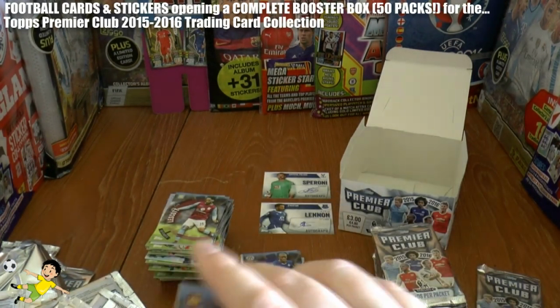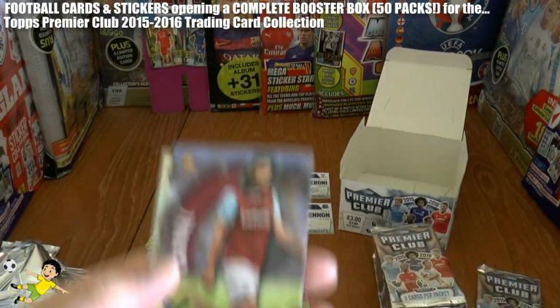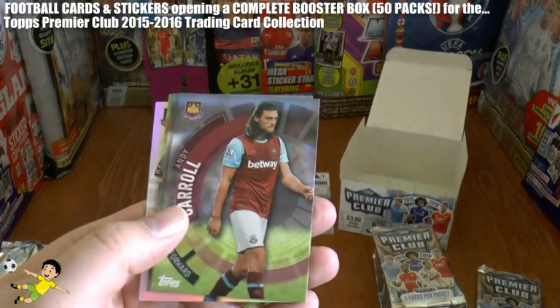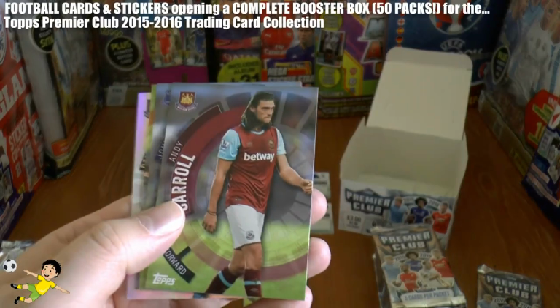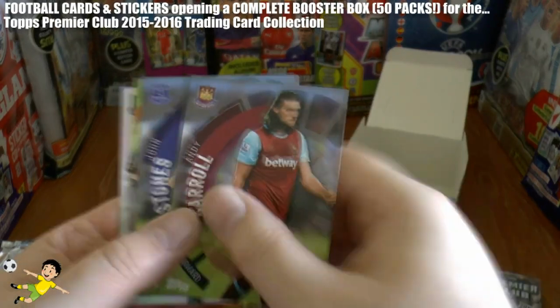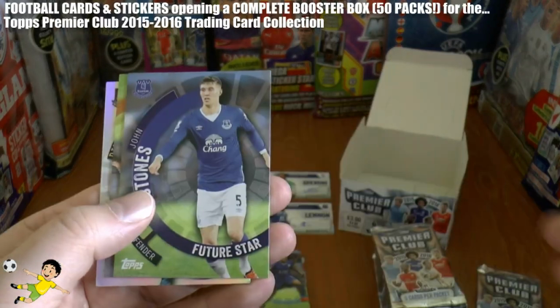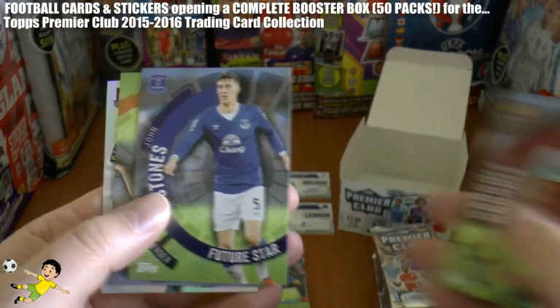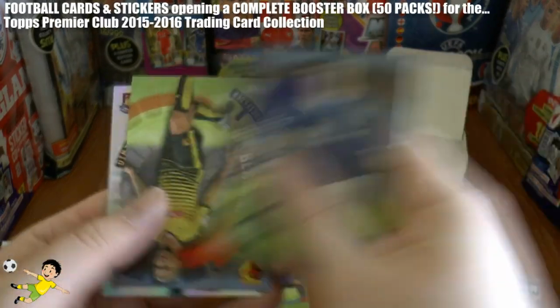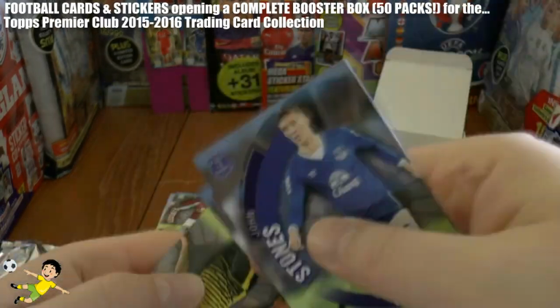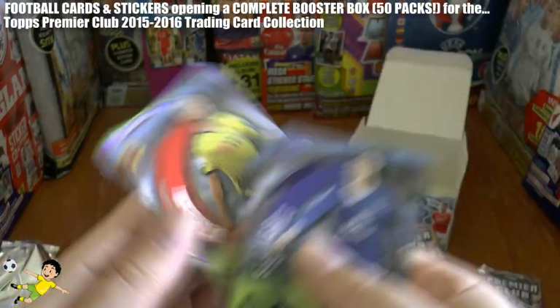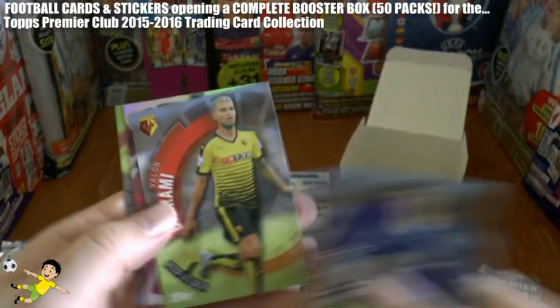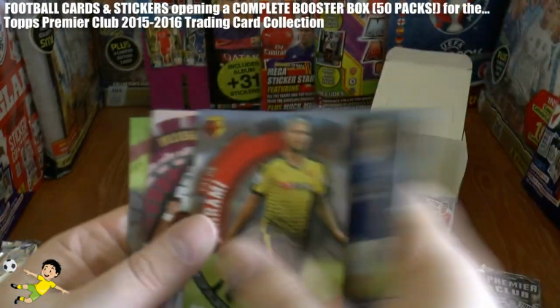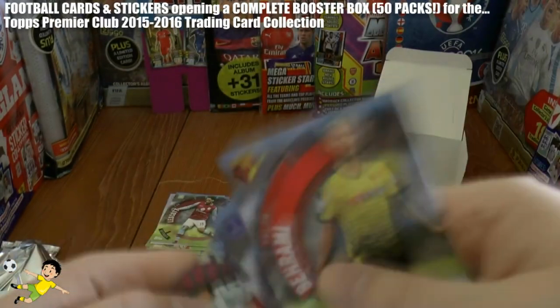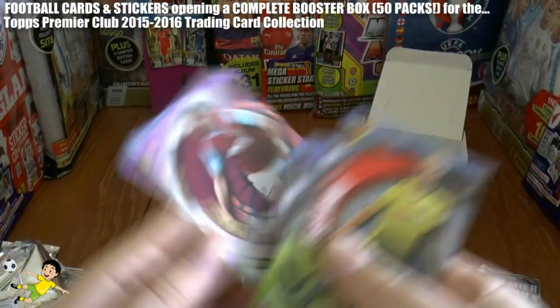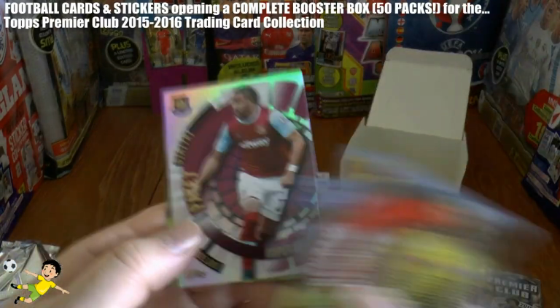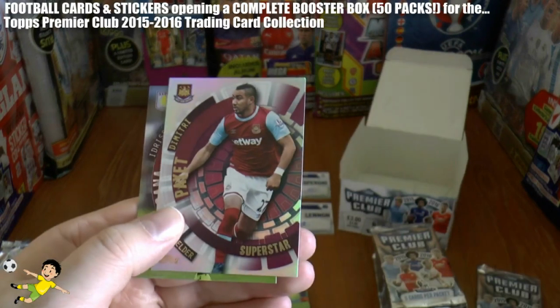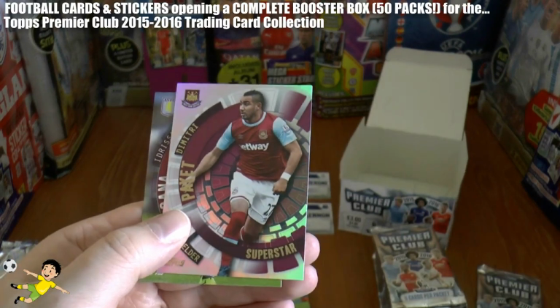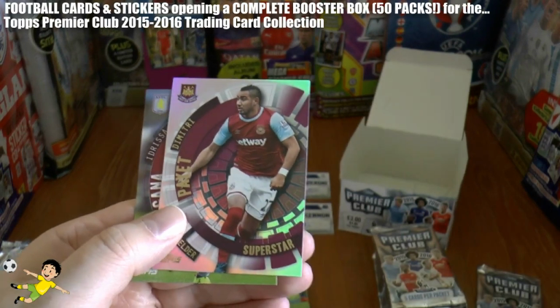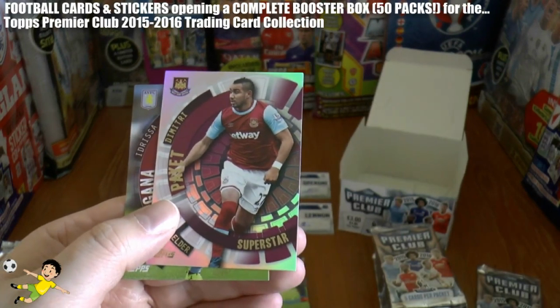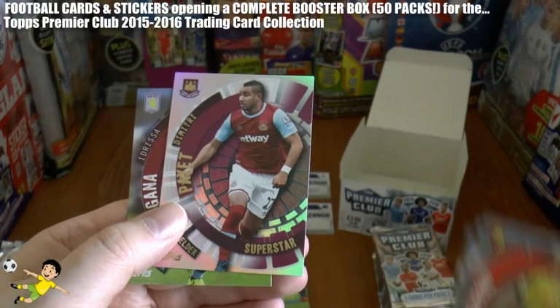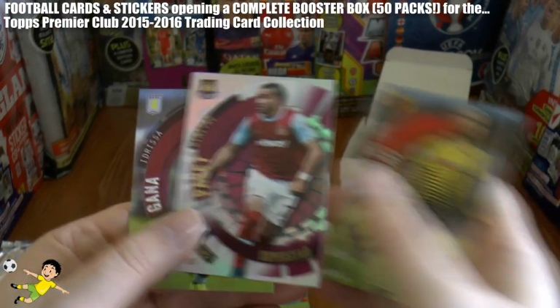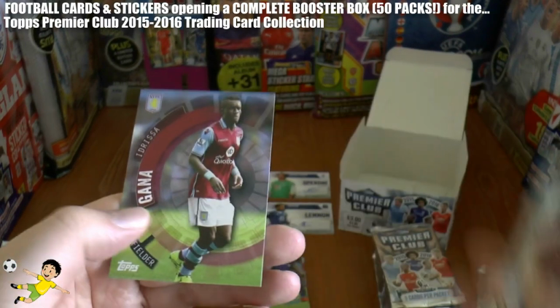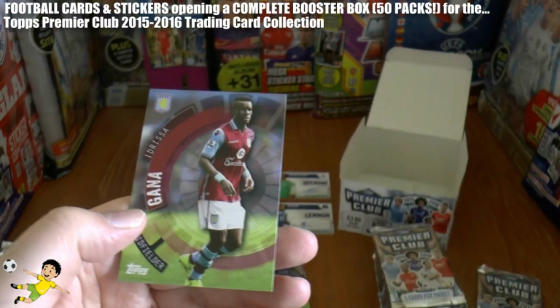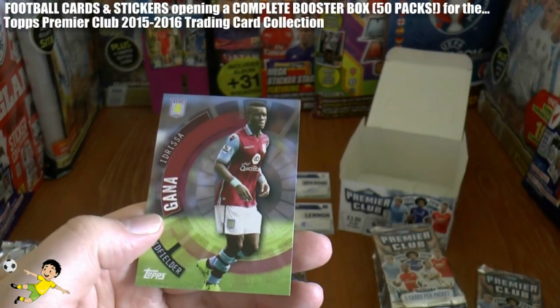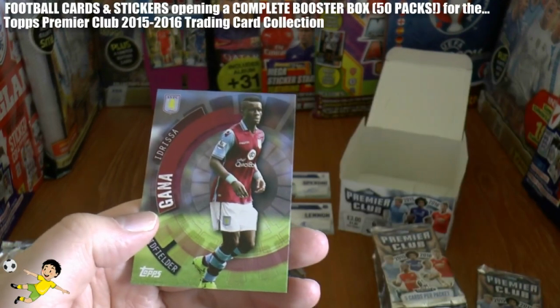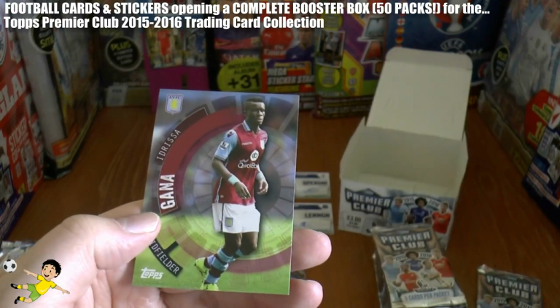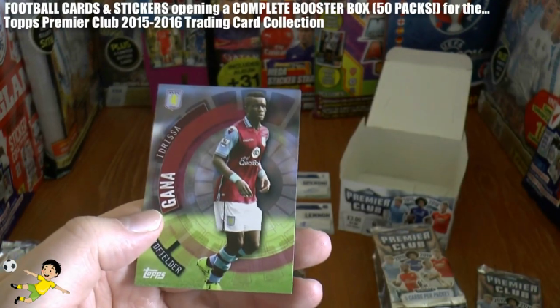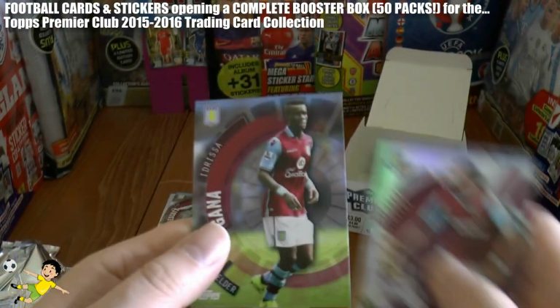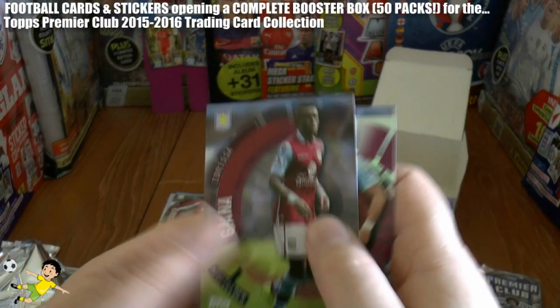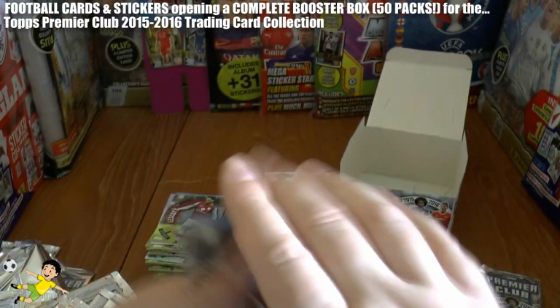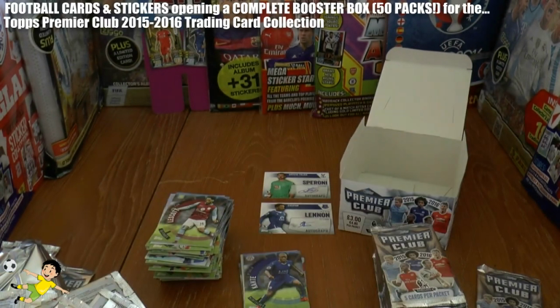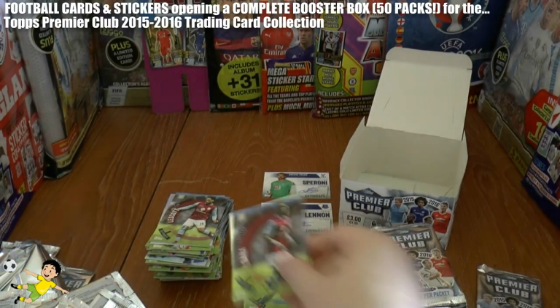Next pack we have Andy Carroll, John Stones, Dimitri Payet Superstar, and Gana Gueye of Villa.